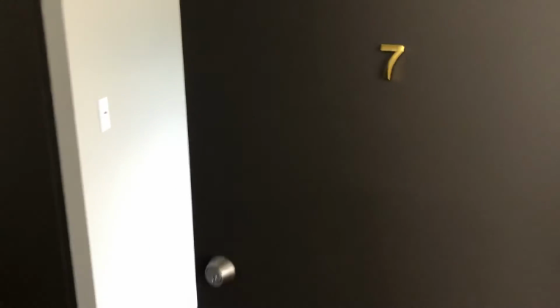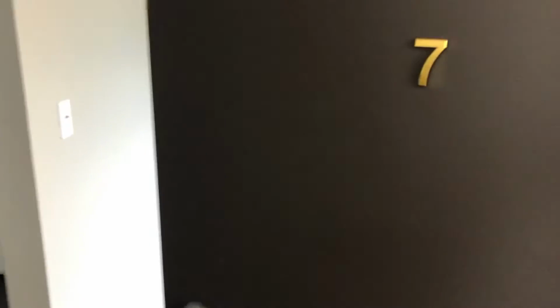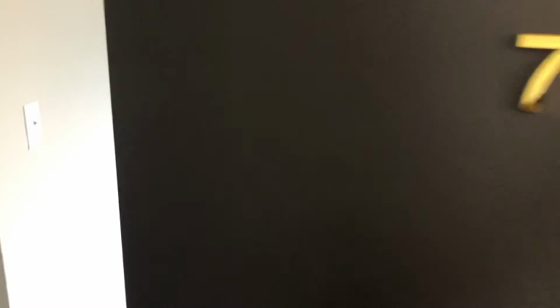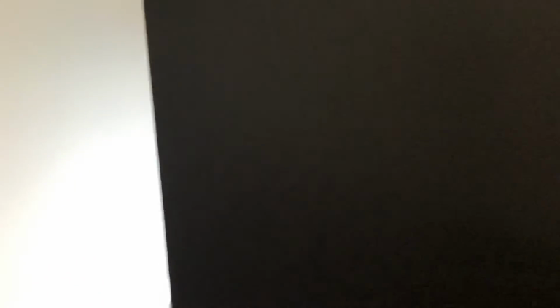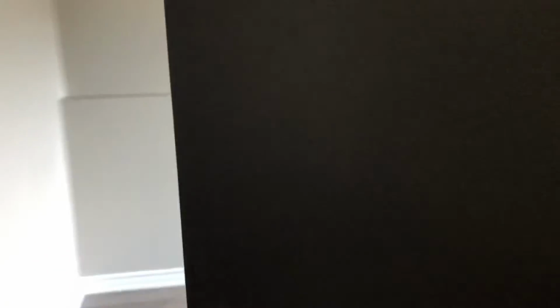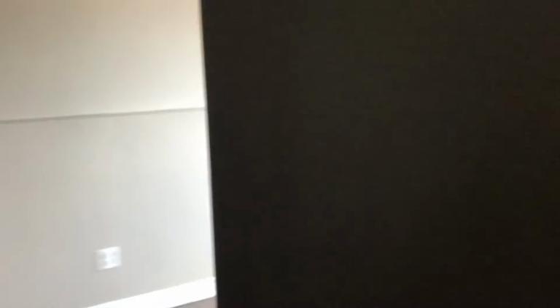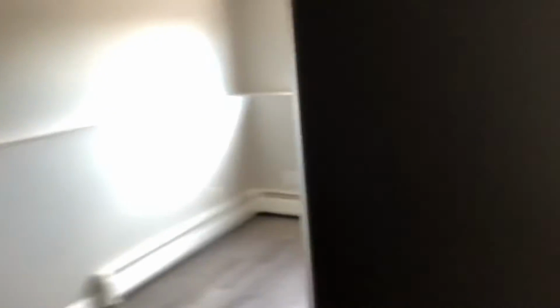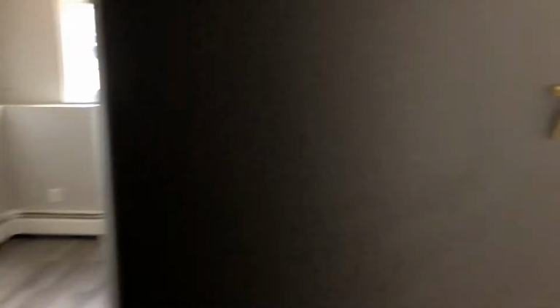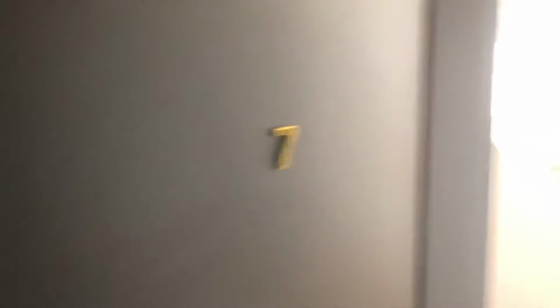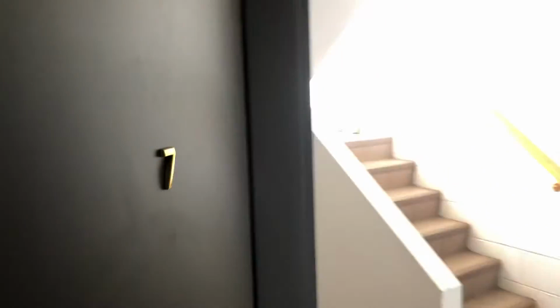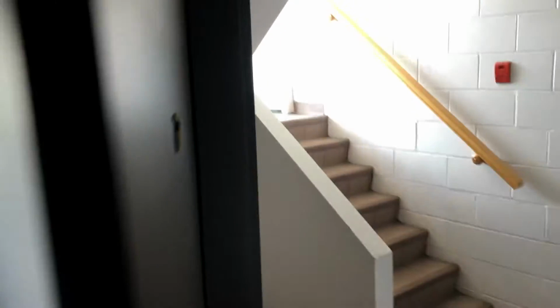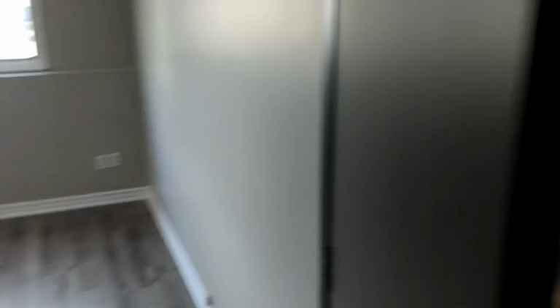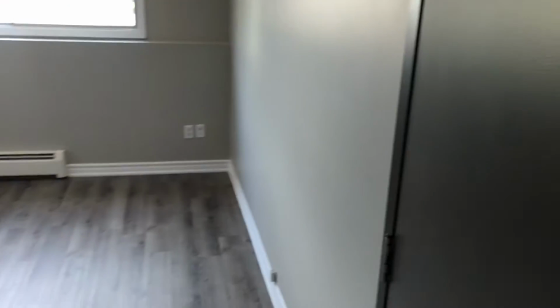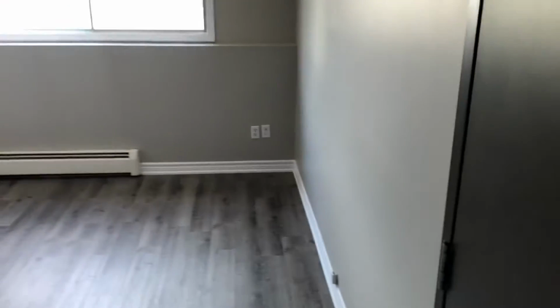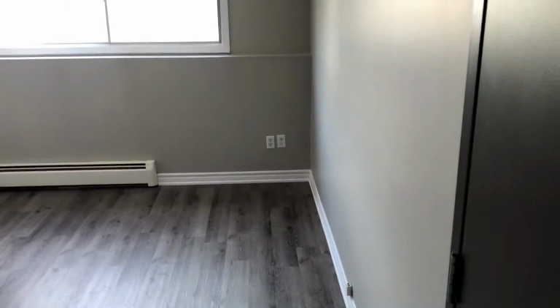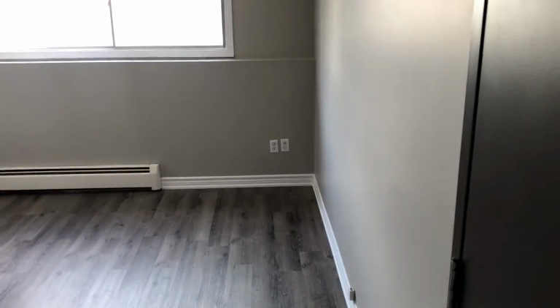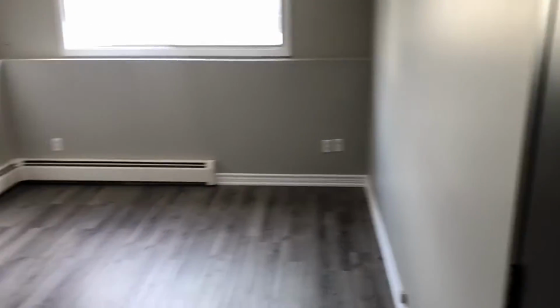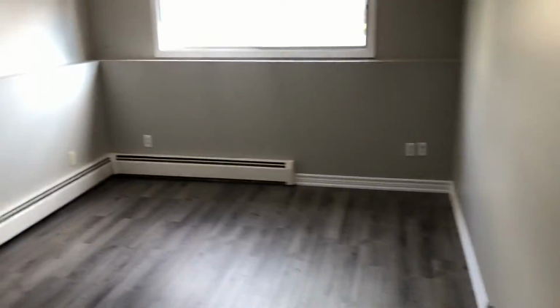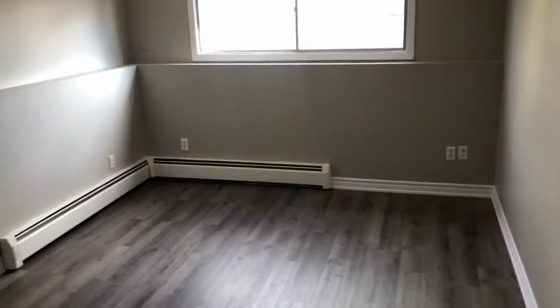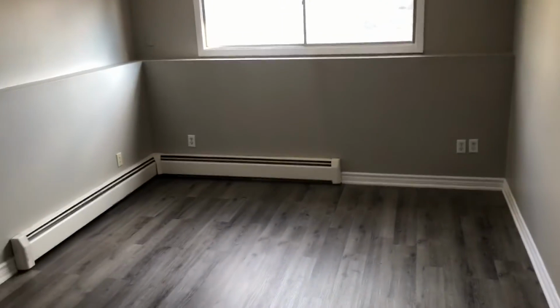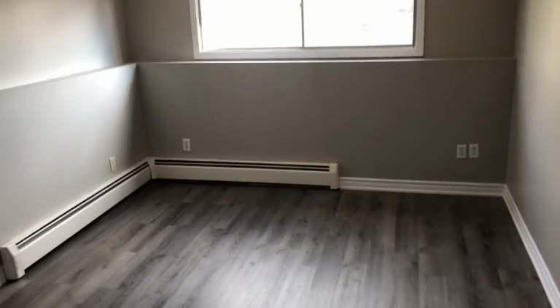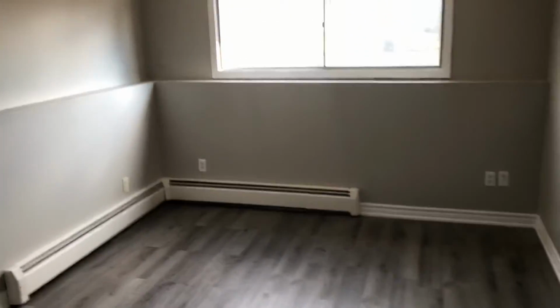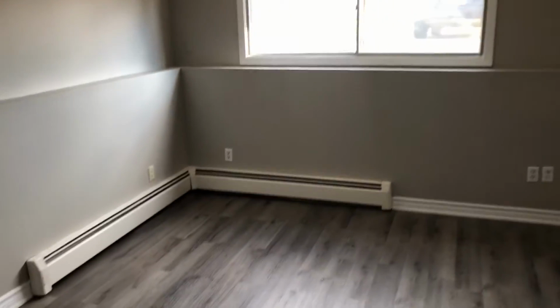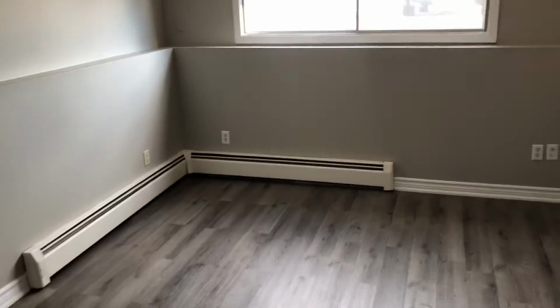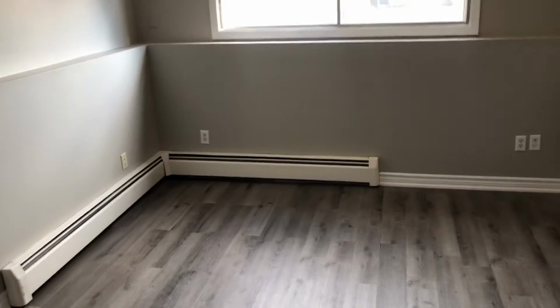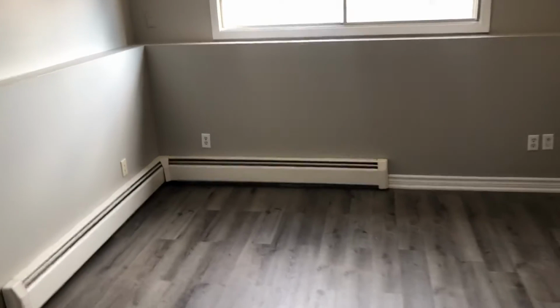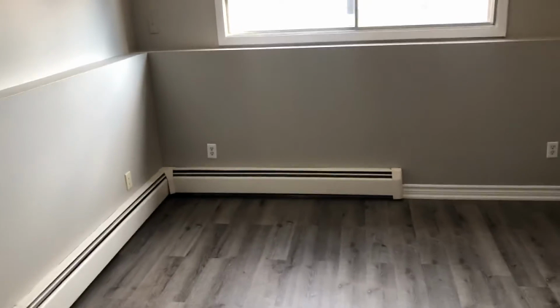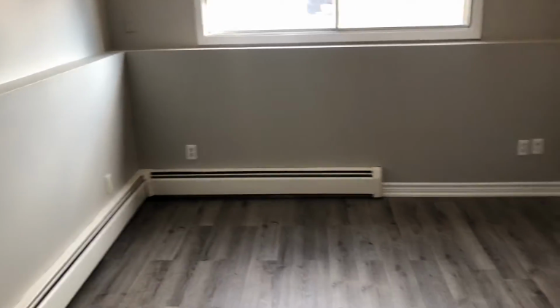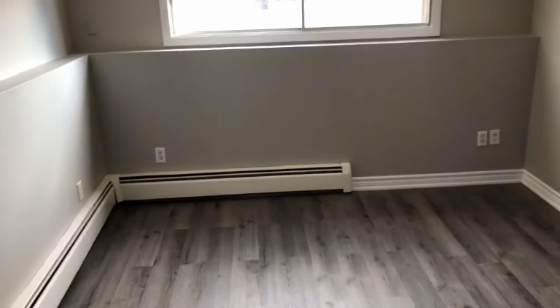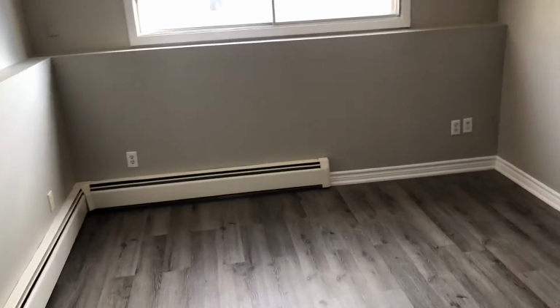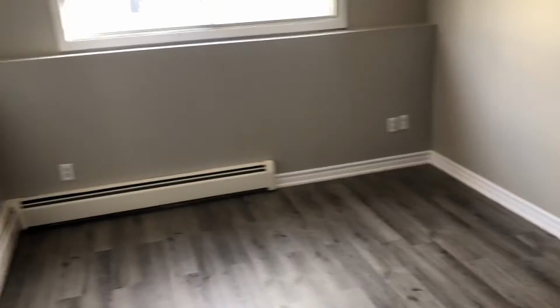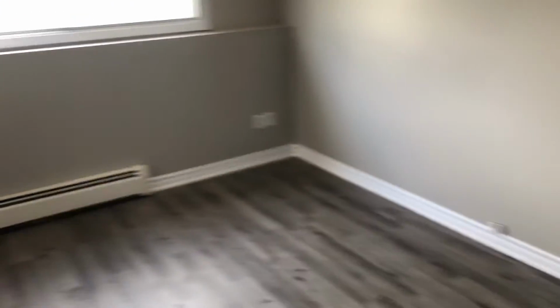This is a quick walkthrough video tour of unit 7 on Joyce Avenue. This is a spacious one-bedroom apartment located in a quiet building. Let's jump right into it.